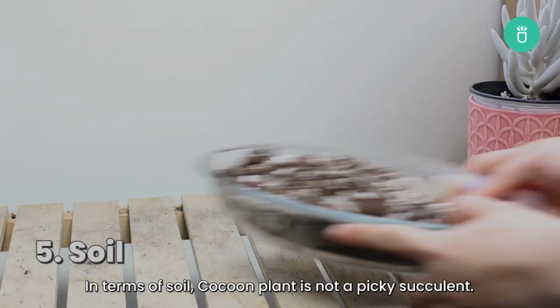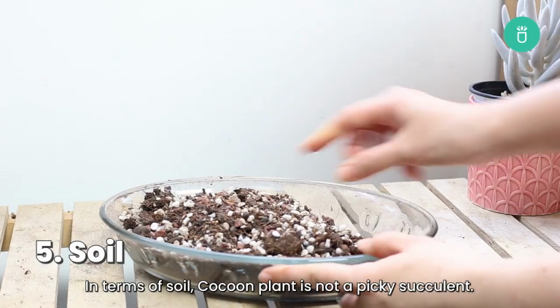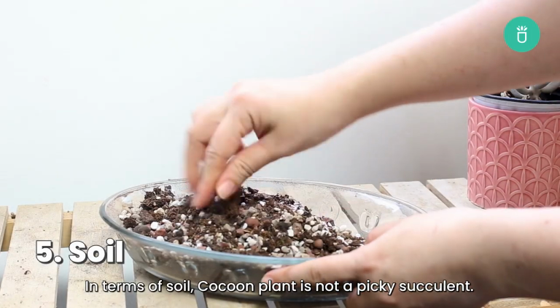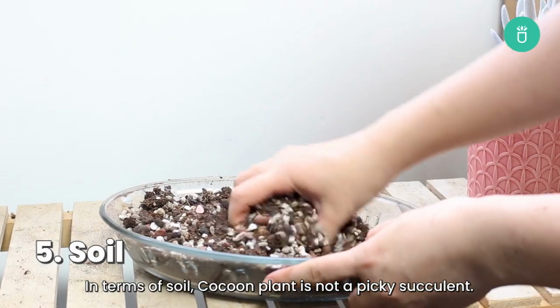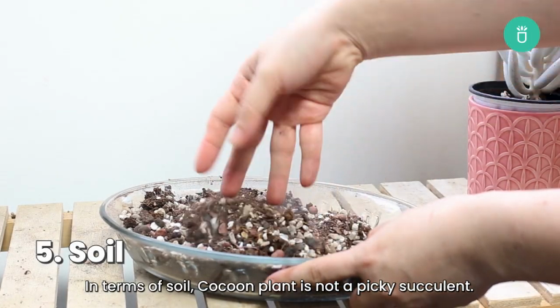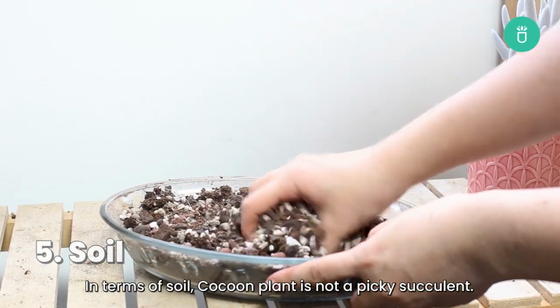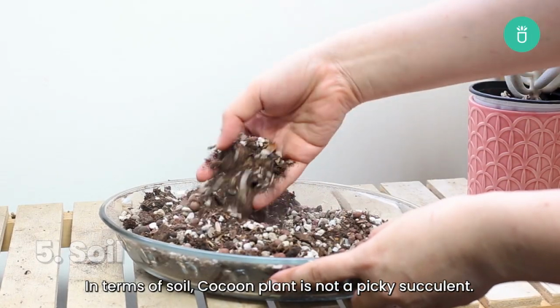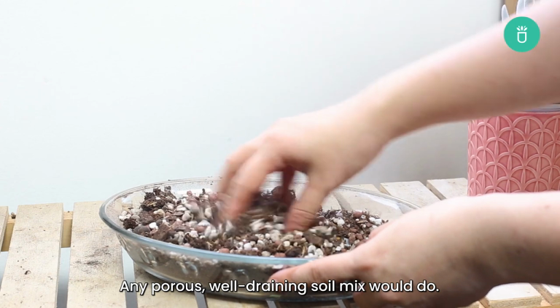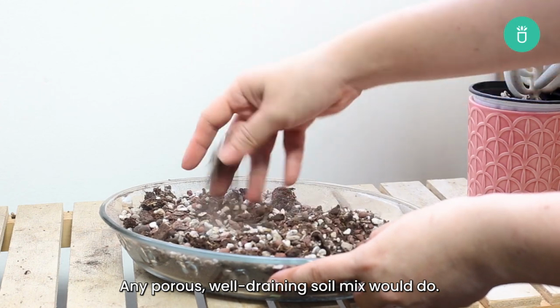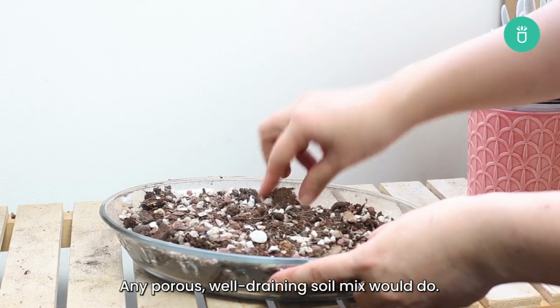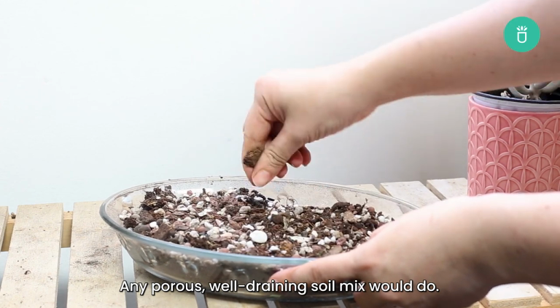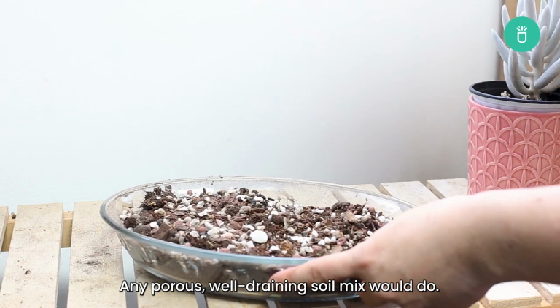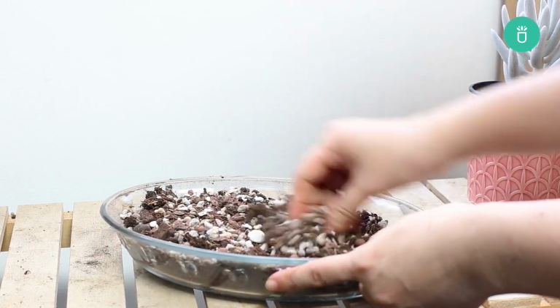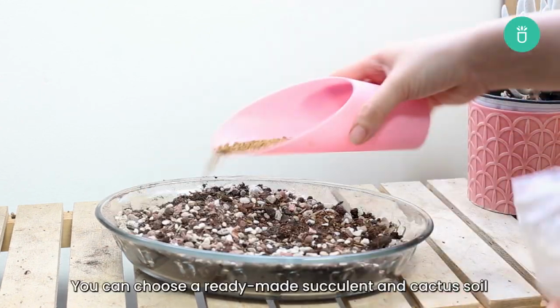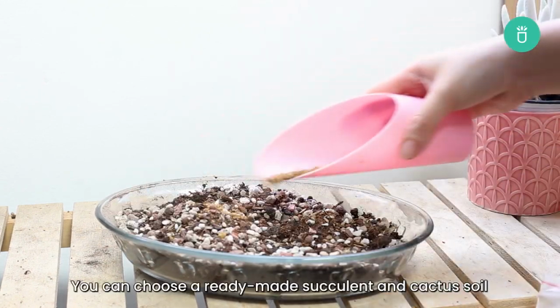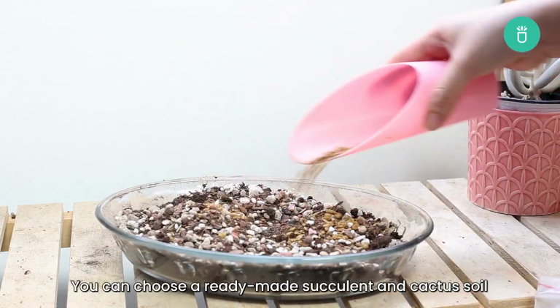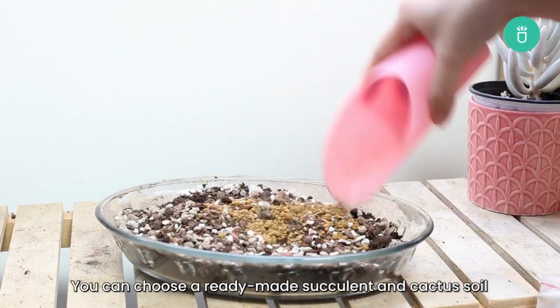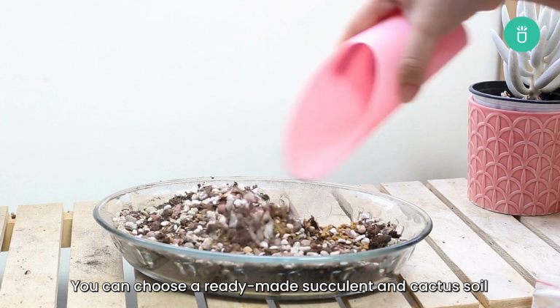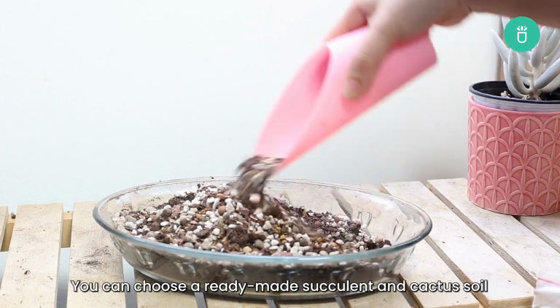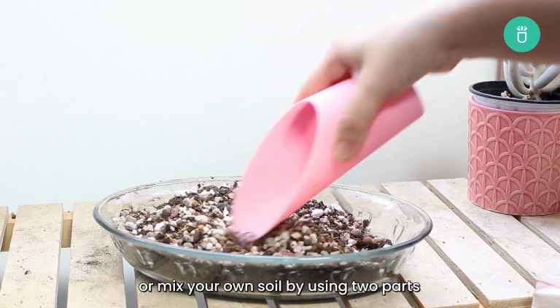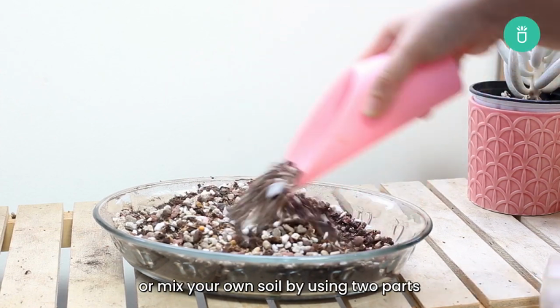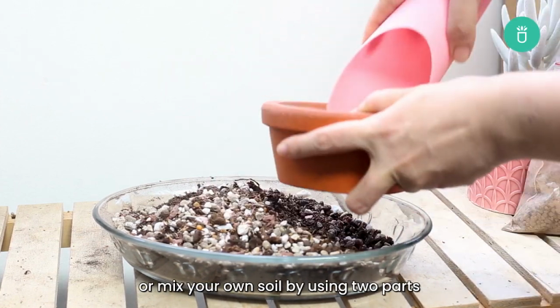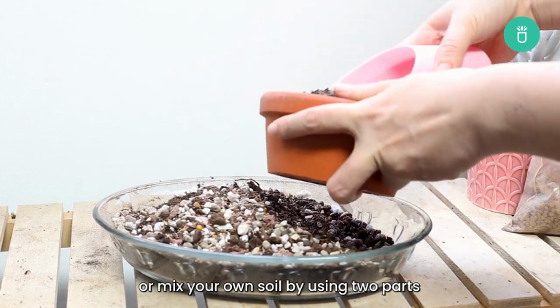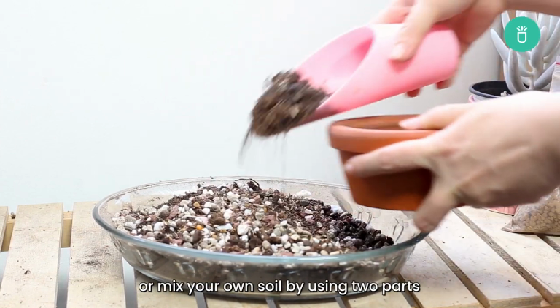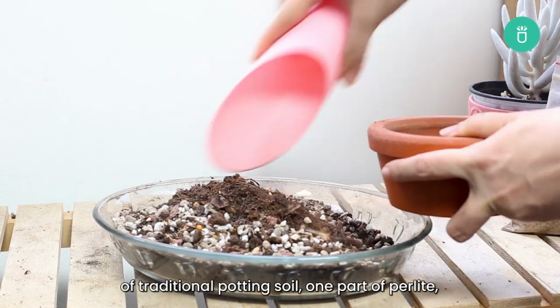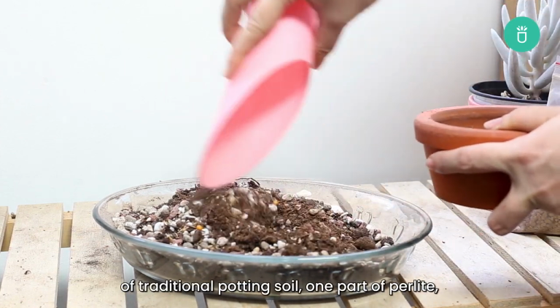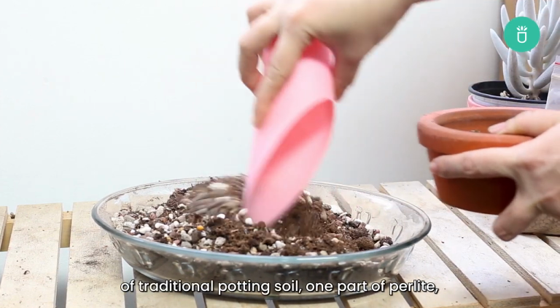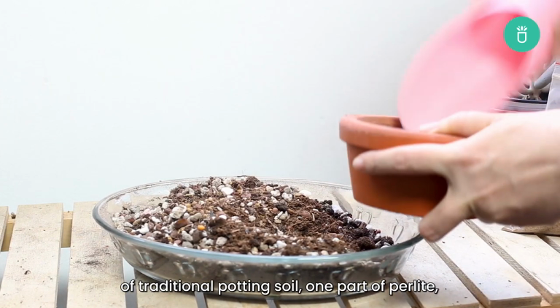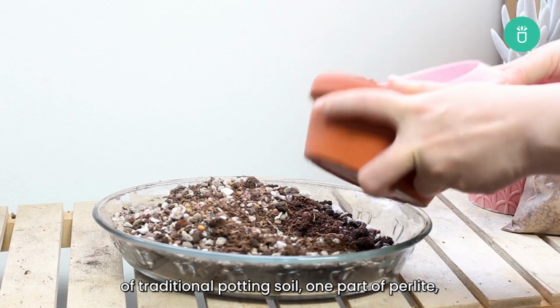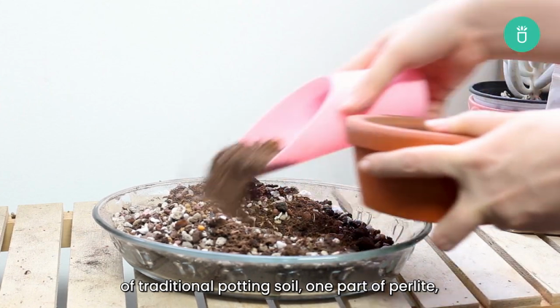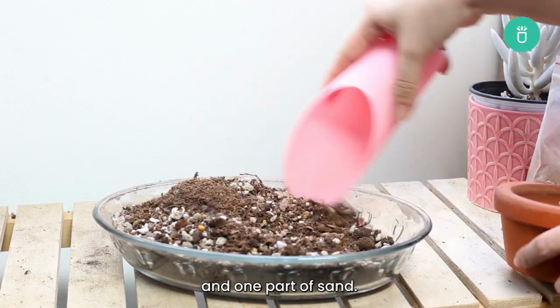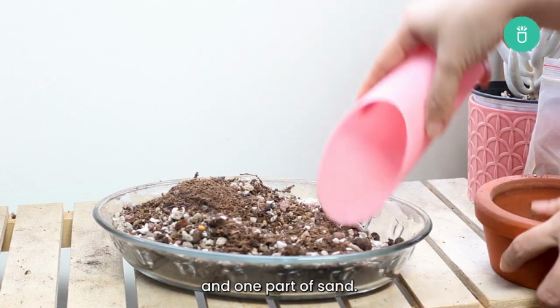In terms of soil, cocoon plant is not a picky succulent. Any porous, well-draining soil mix will do. You can choose a ready-made succulent and cactus soil, or mix your own soil by using two parts of traditional potting soil, one part of perlite, and one part of sand.